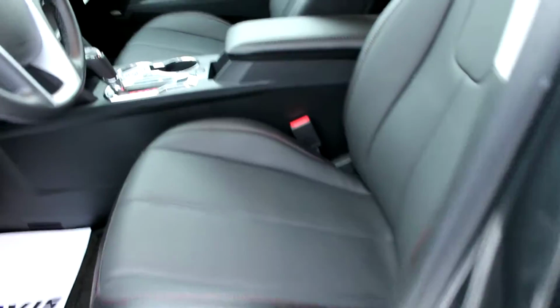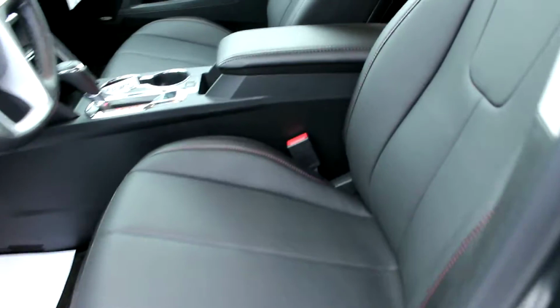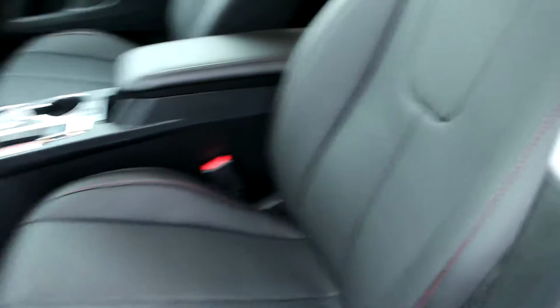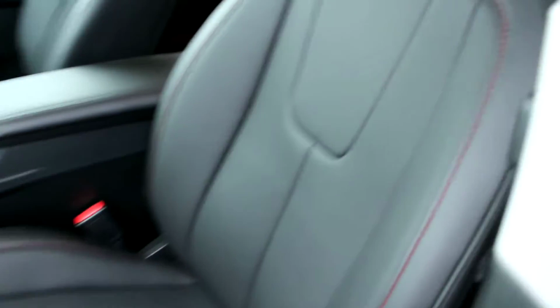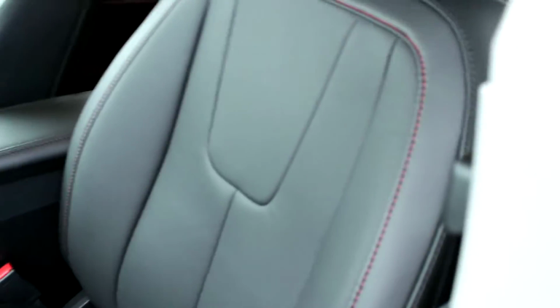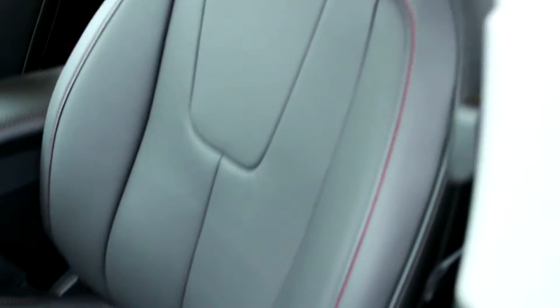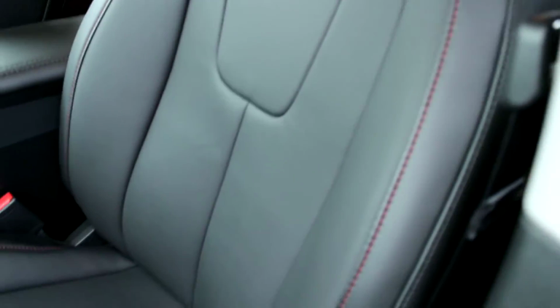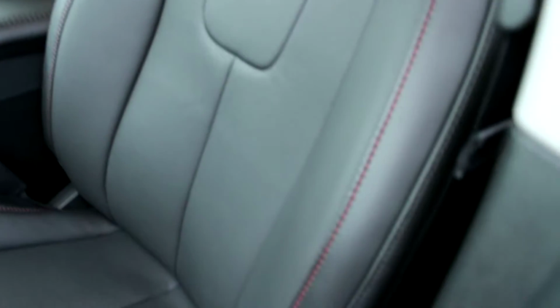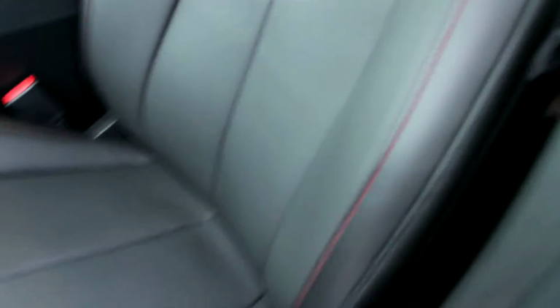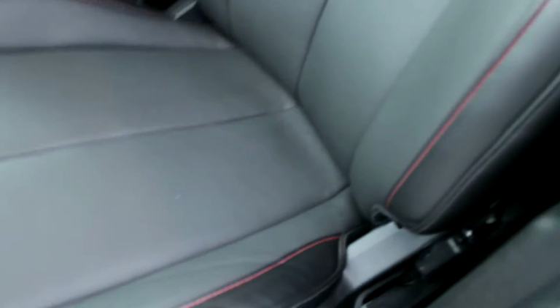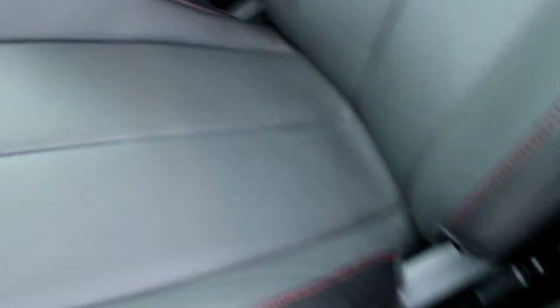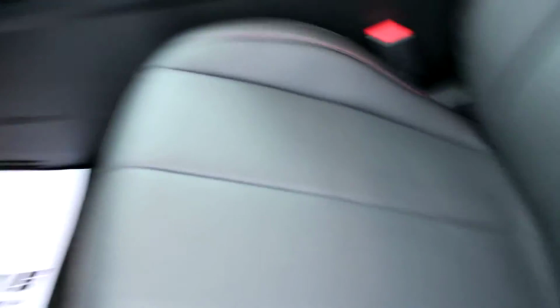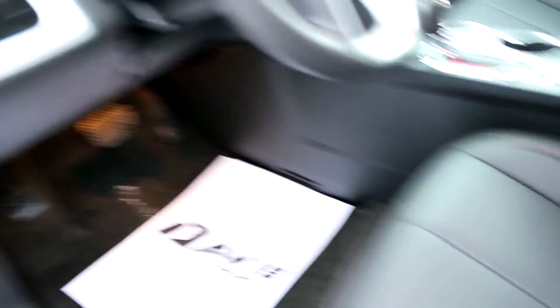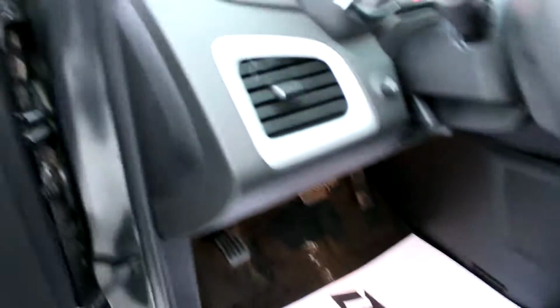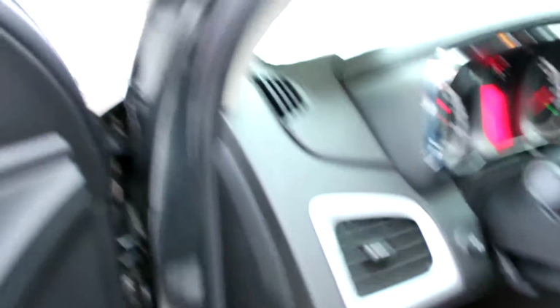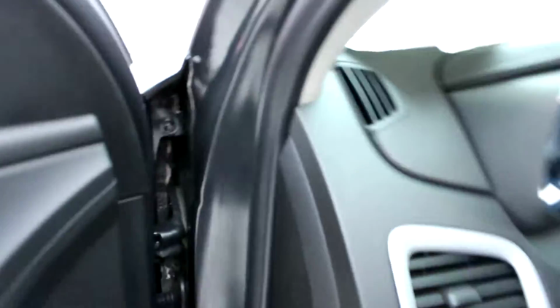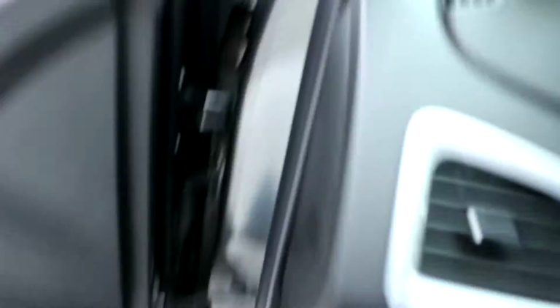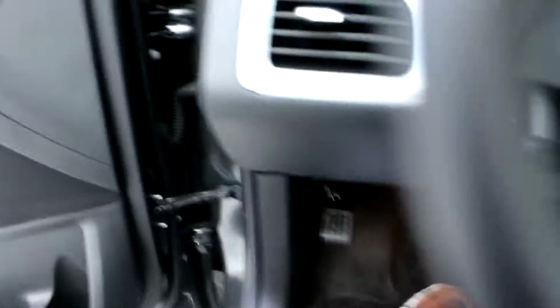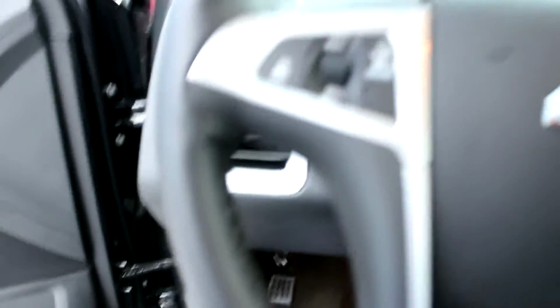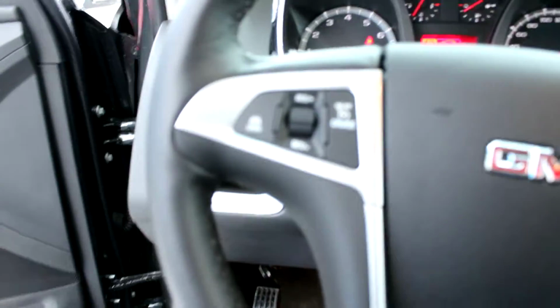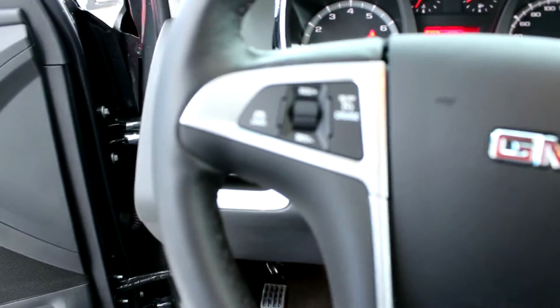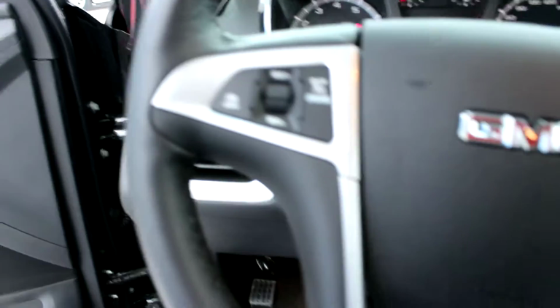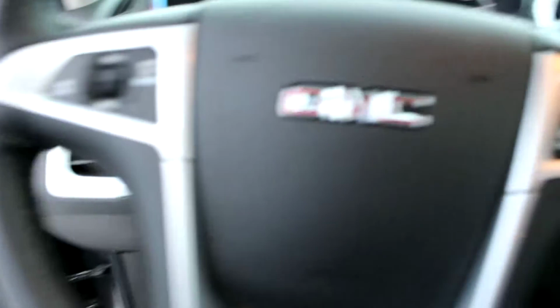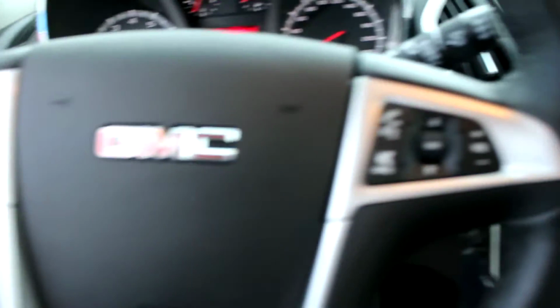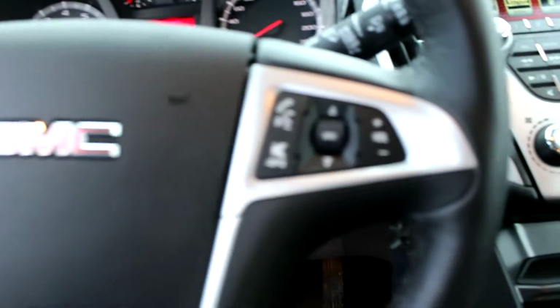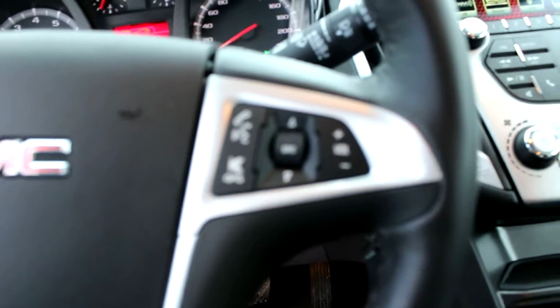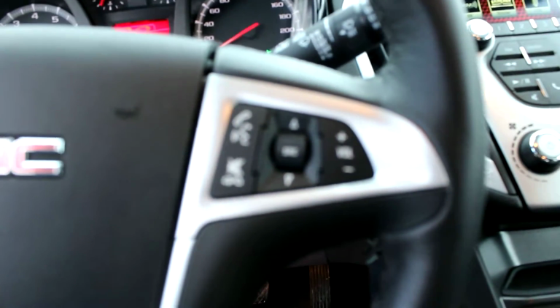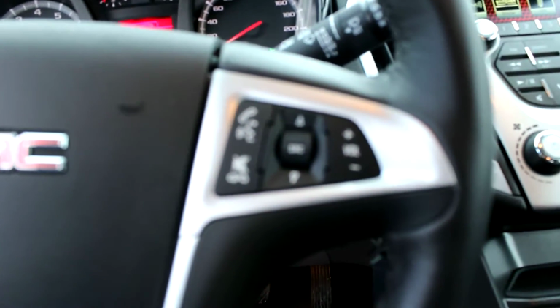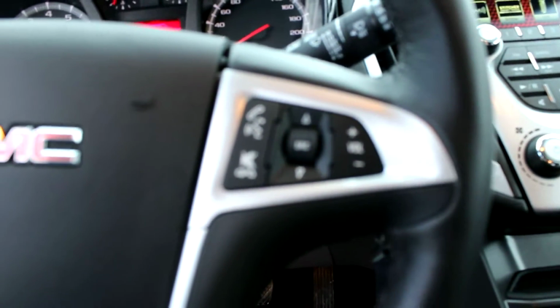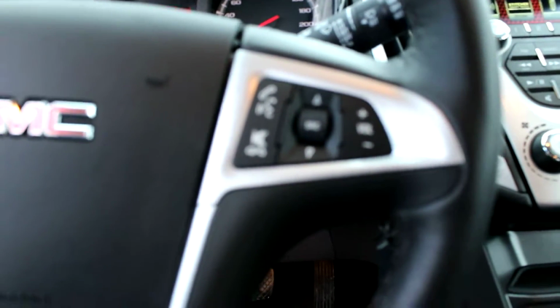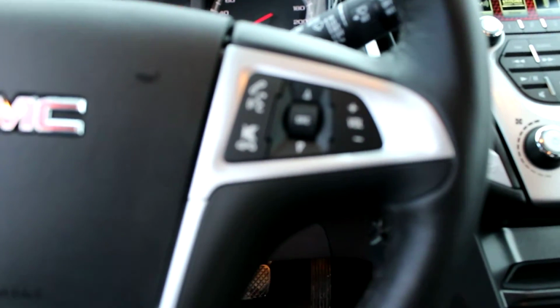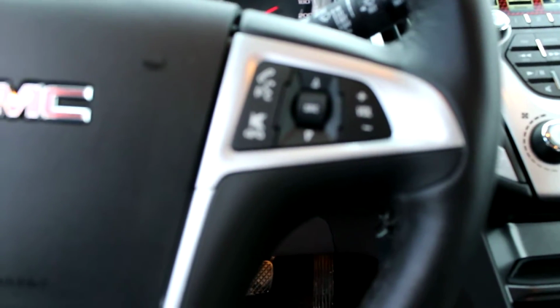Heated black leather seating with red stitching. Cruise control. We have steering wheel audio controls with voice pass-through as well.